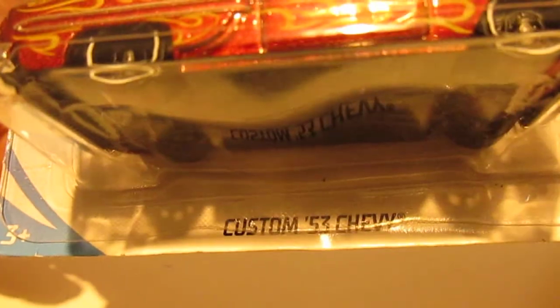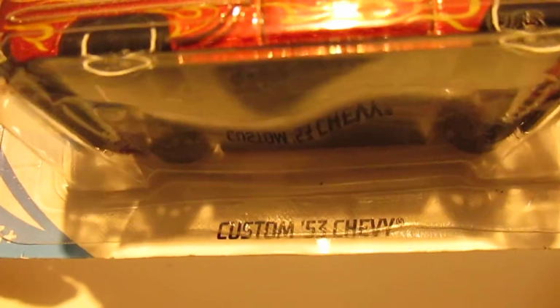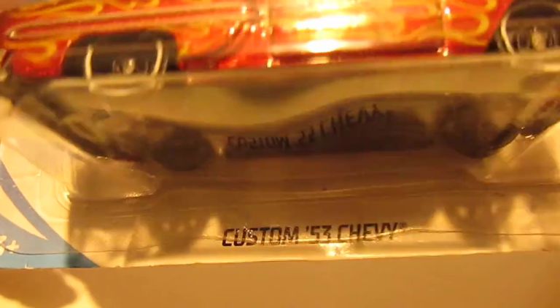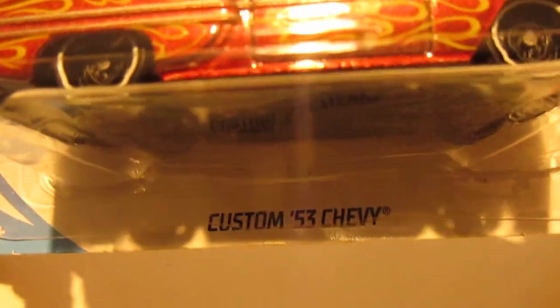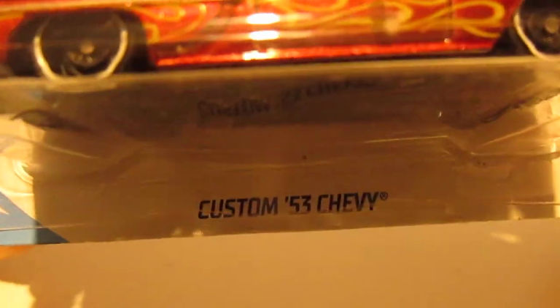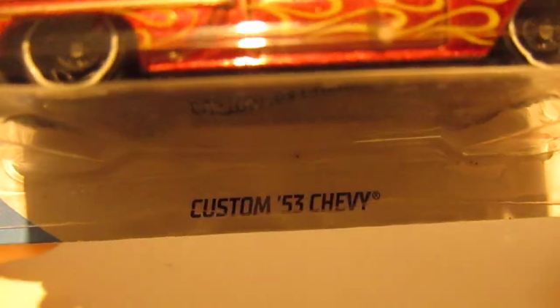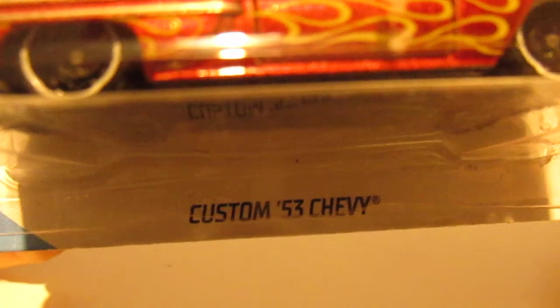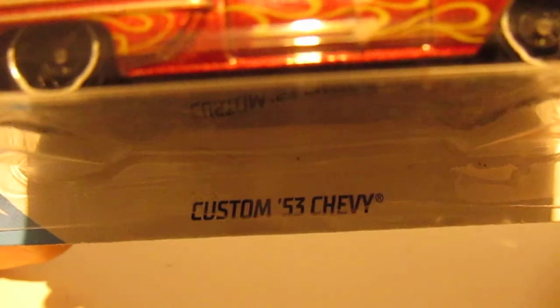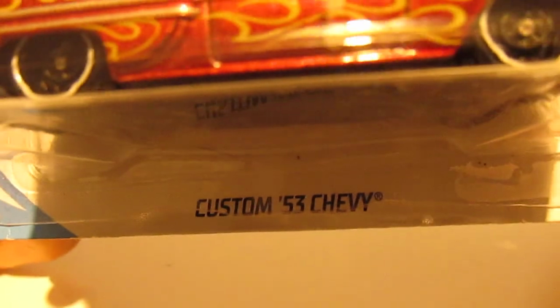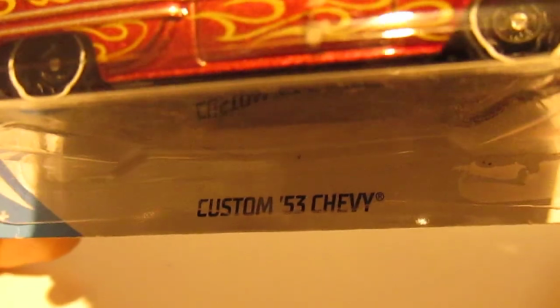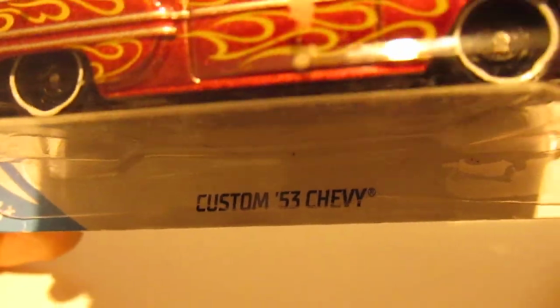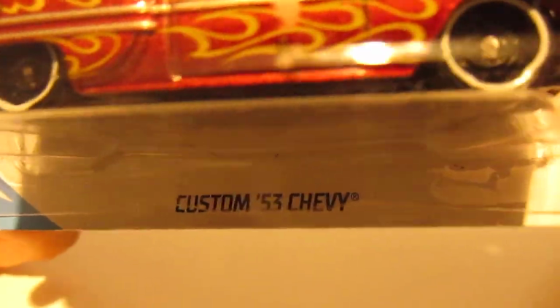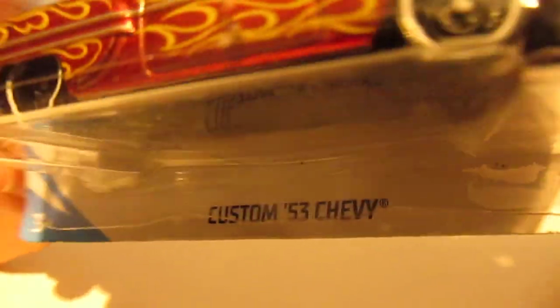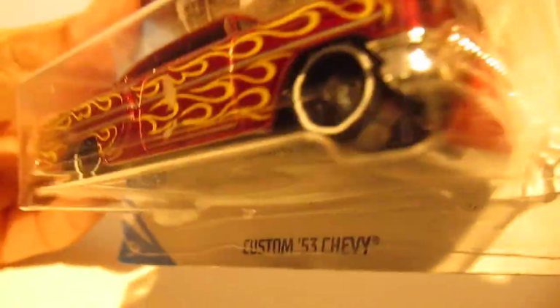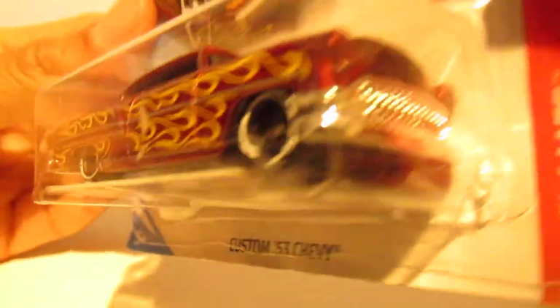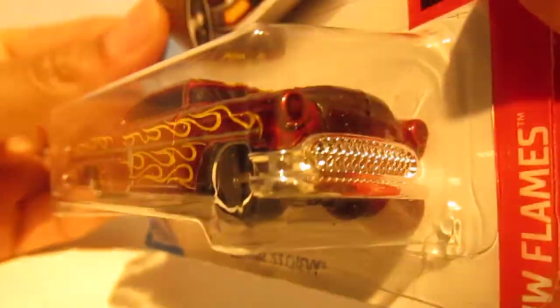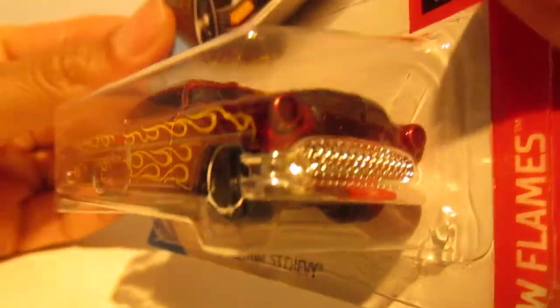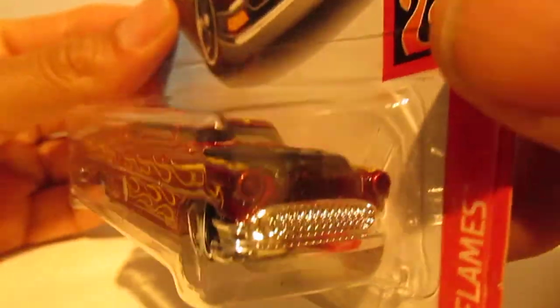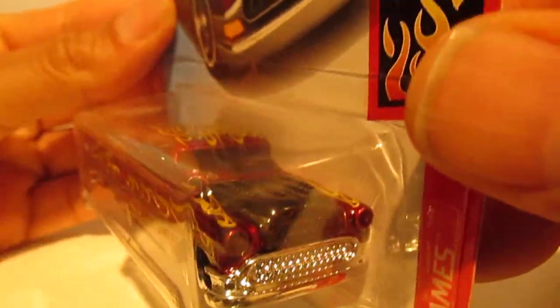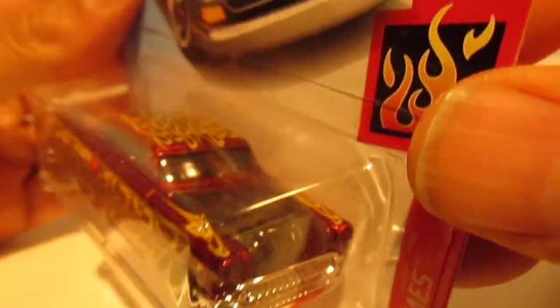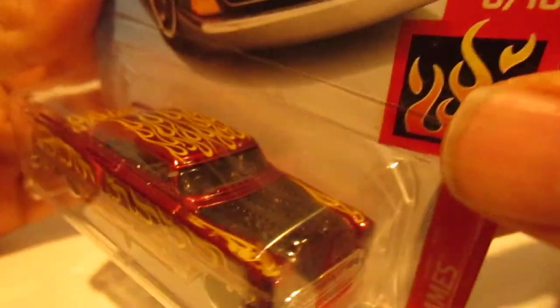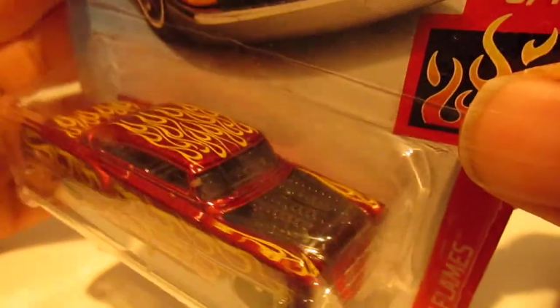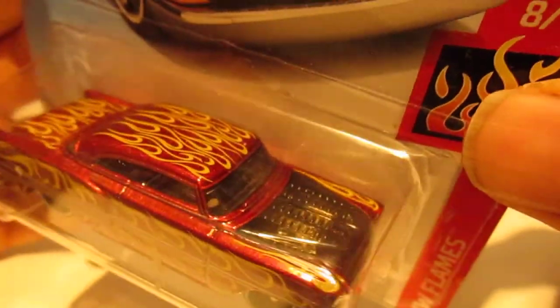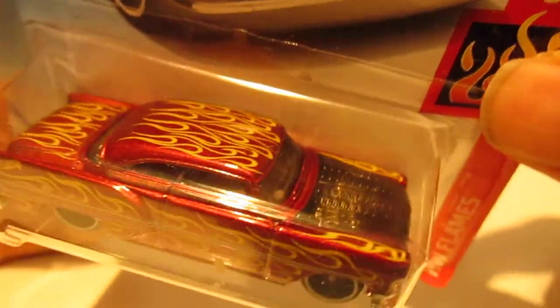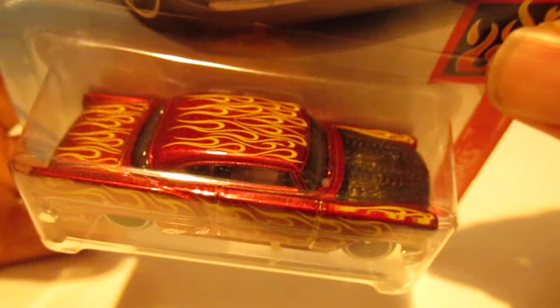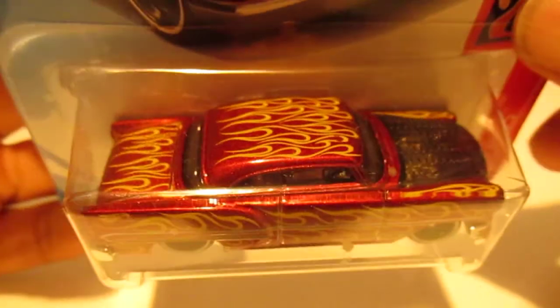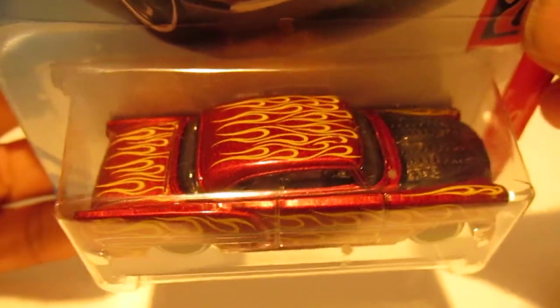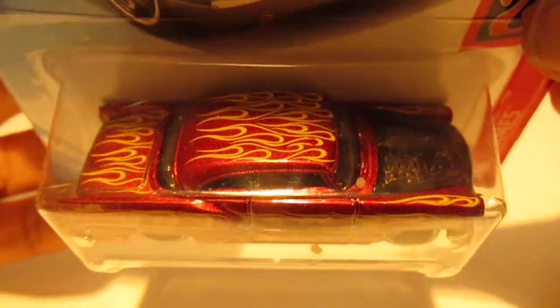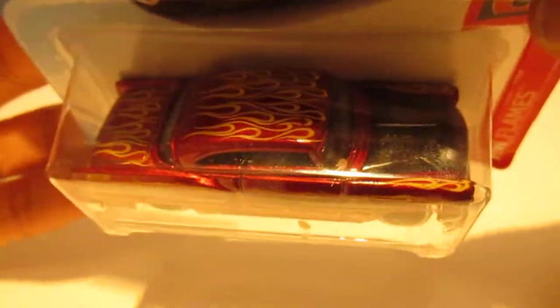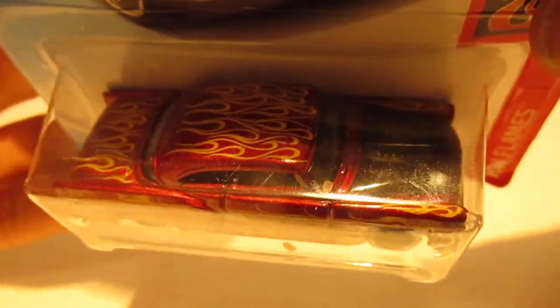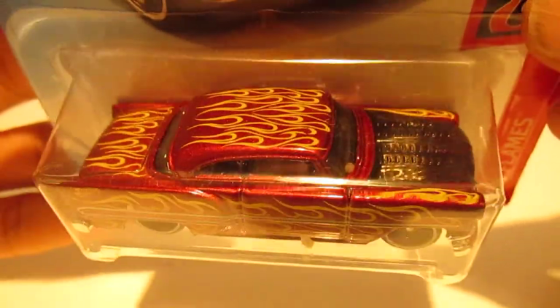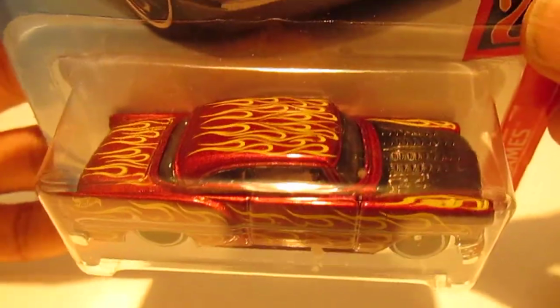At first I thought it was flames — it could be flames — but they're like wavy lines. There's a lot of detail in this car, and that's what encouraged me to pick it up.